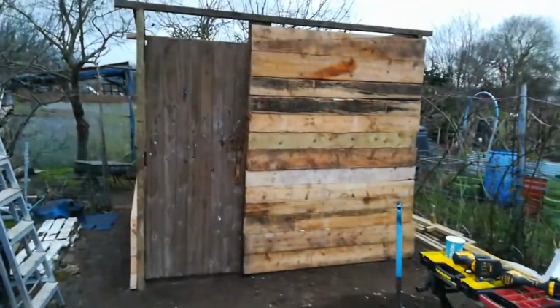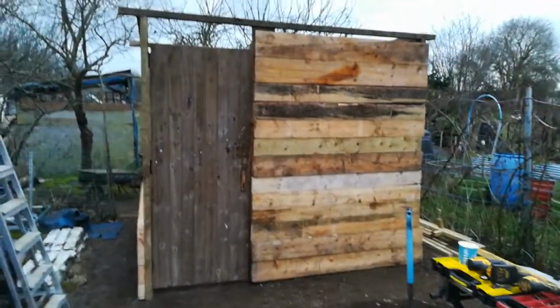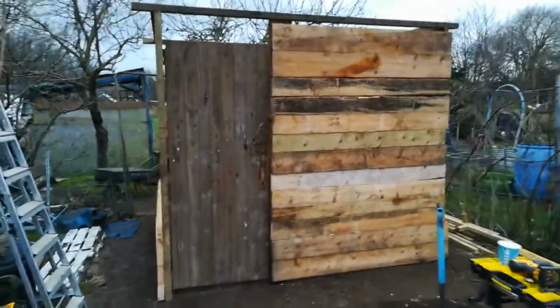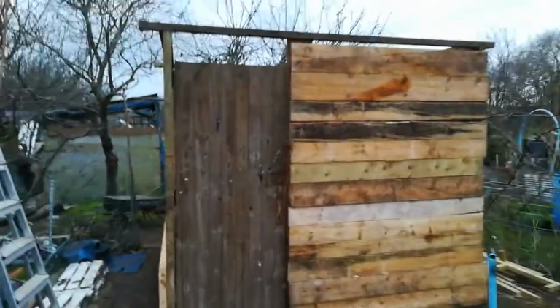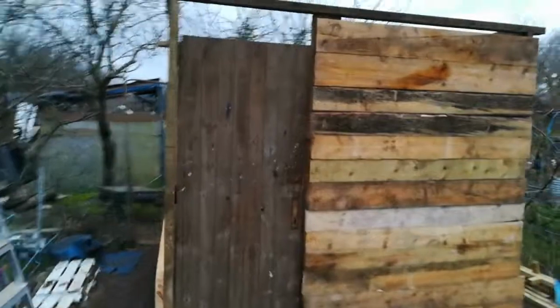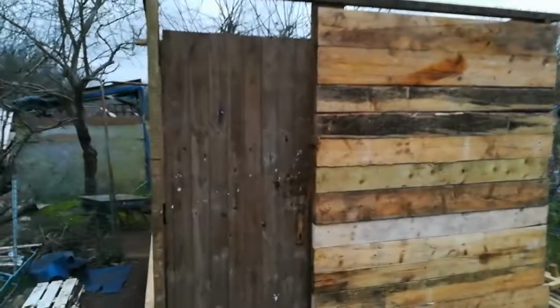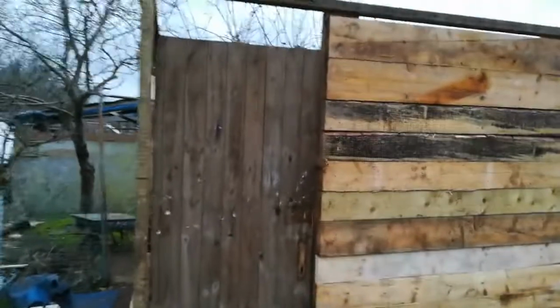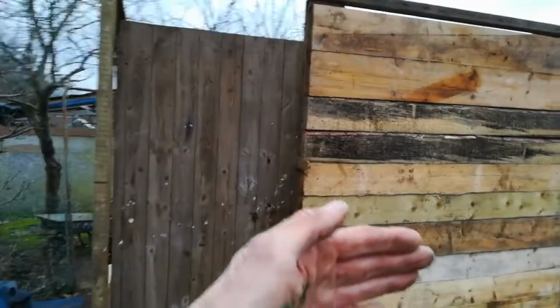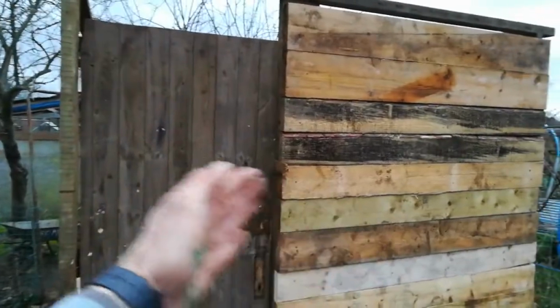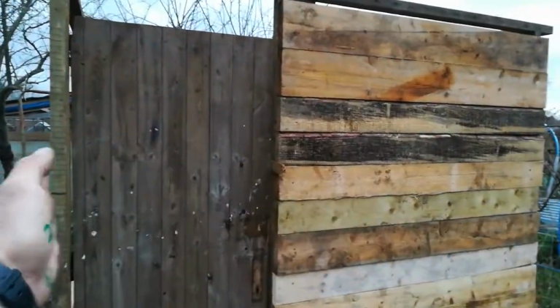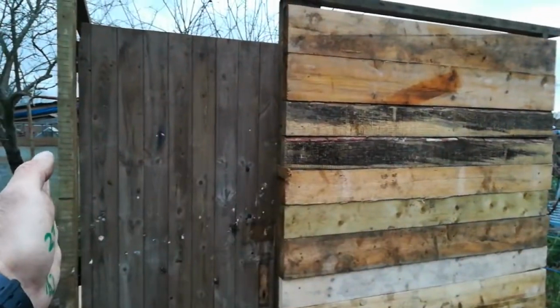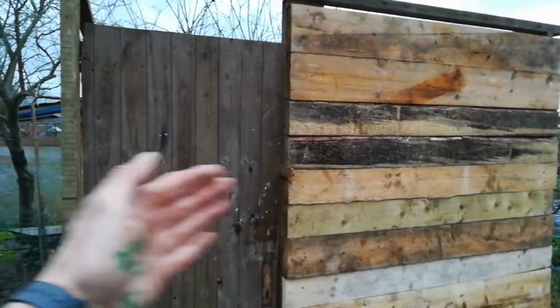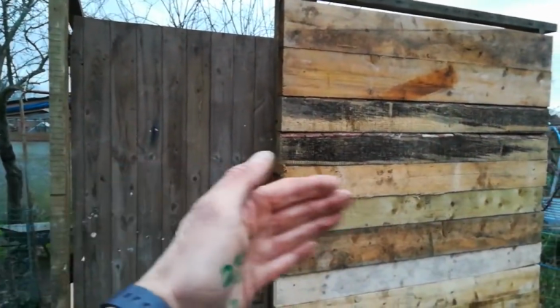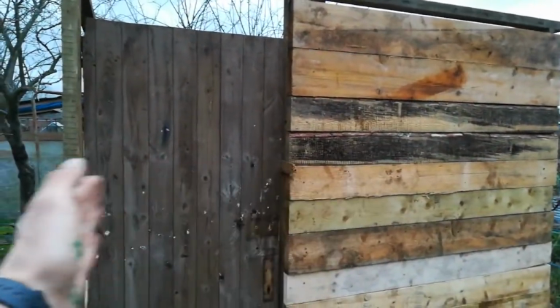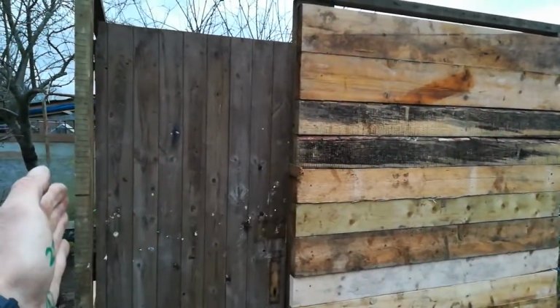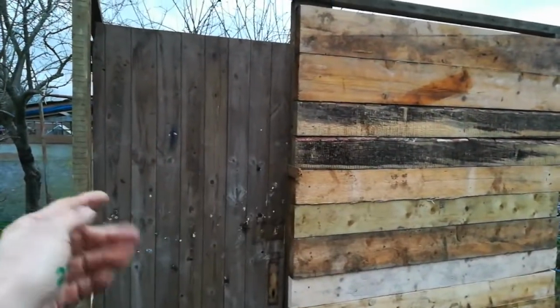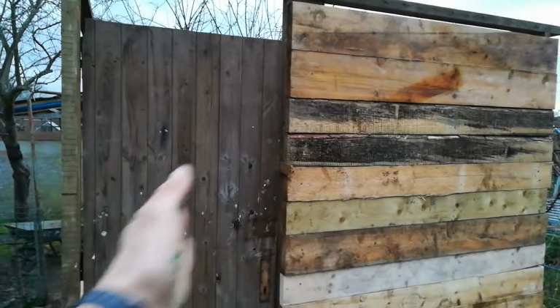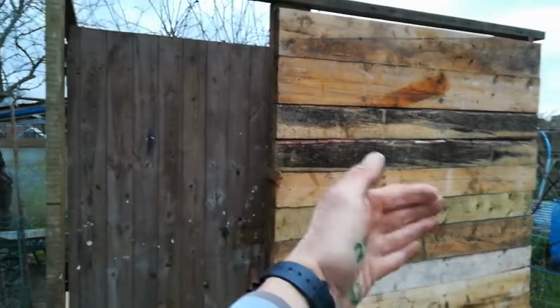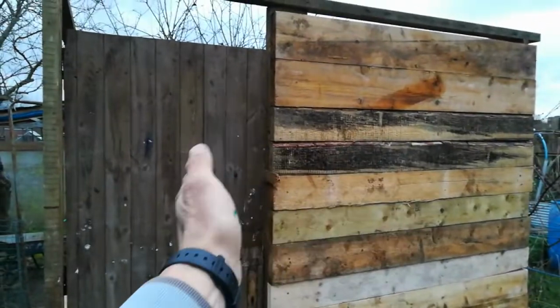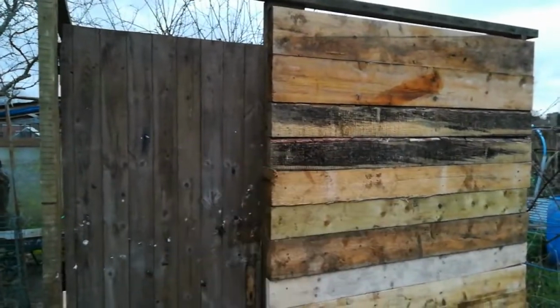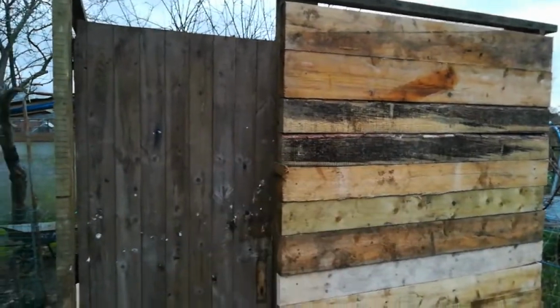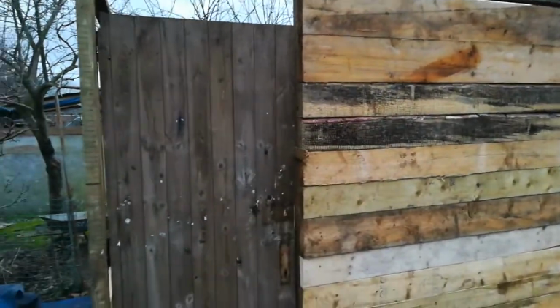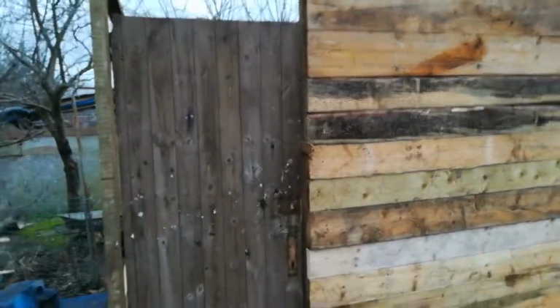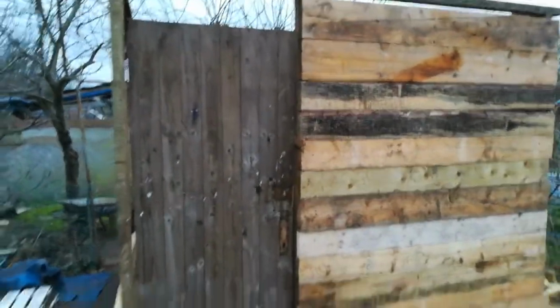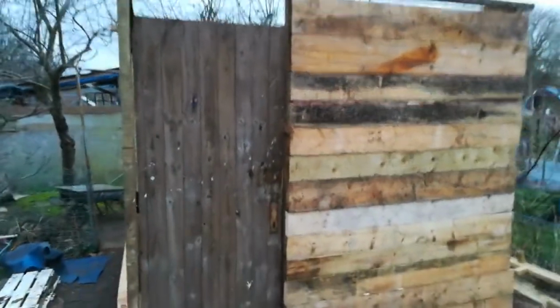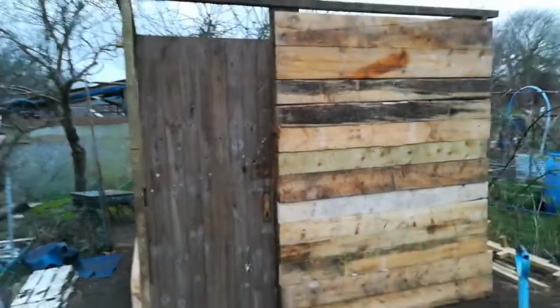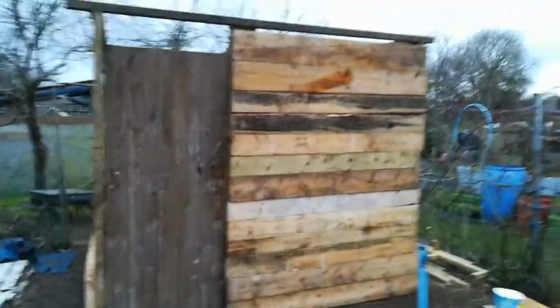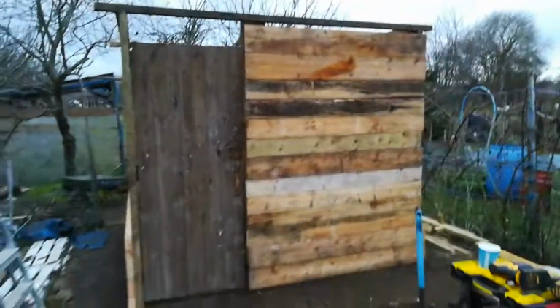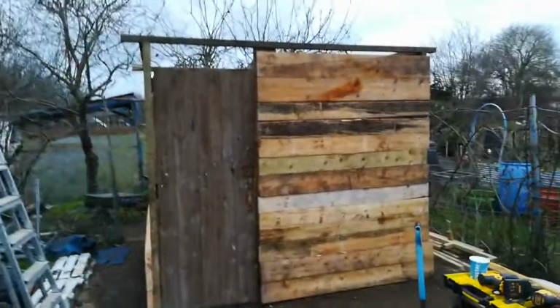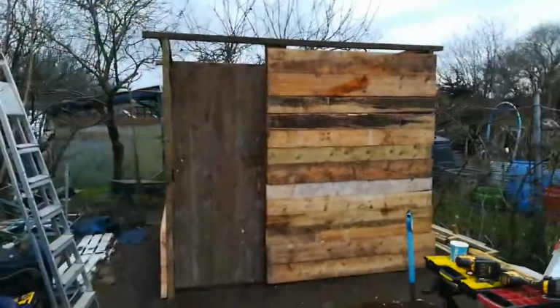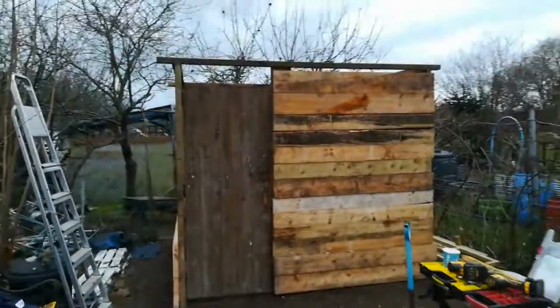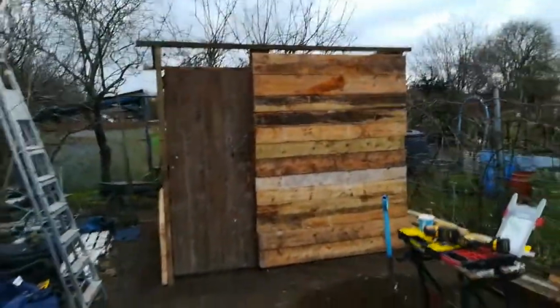I'll put the door on upside down so it opens that way rather than inside the shed — putting it upside down saves a bit of room.